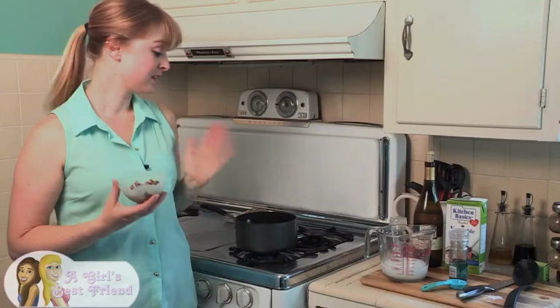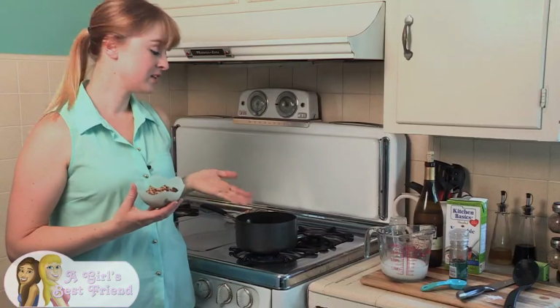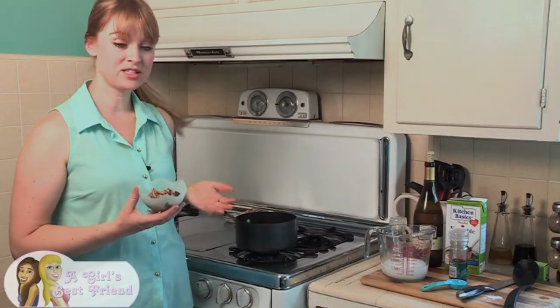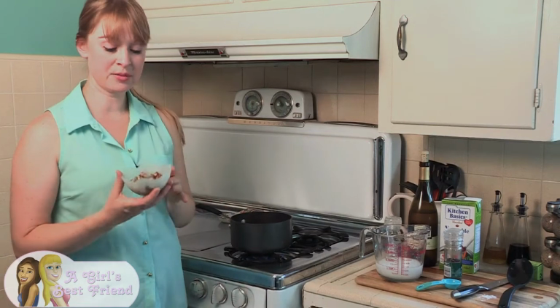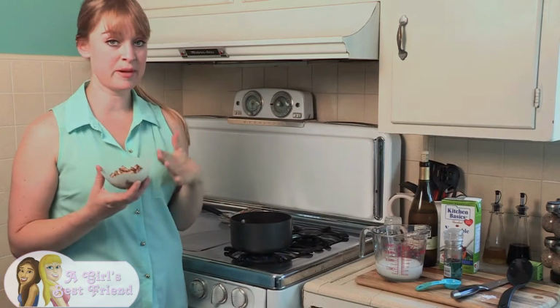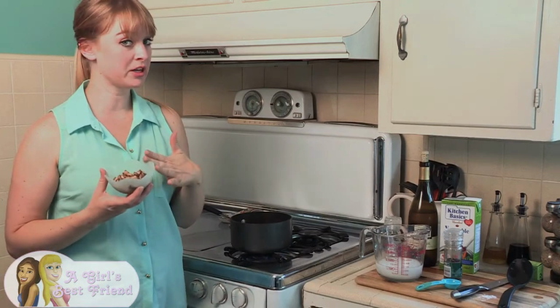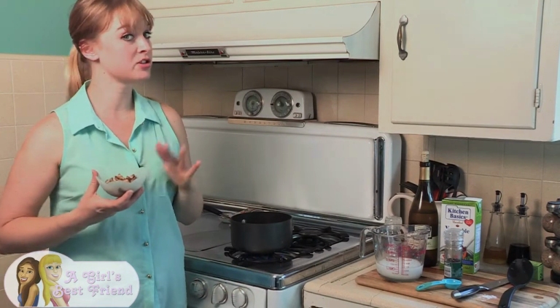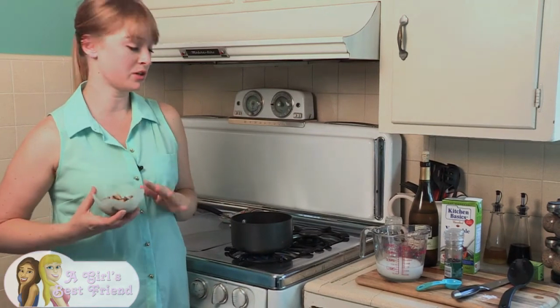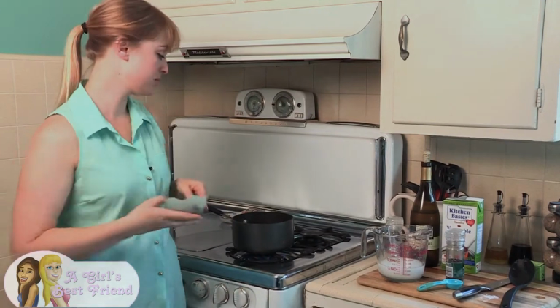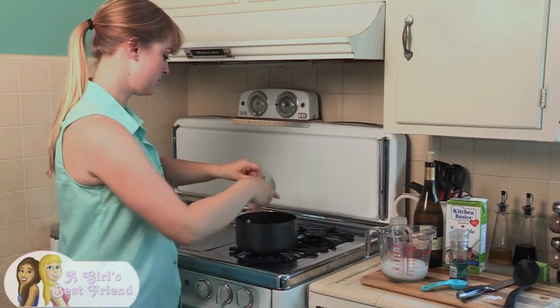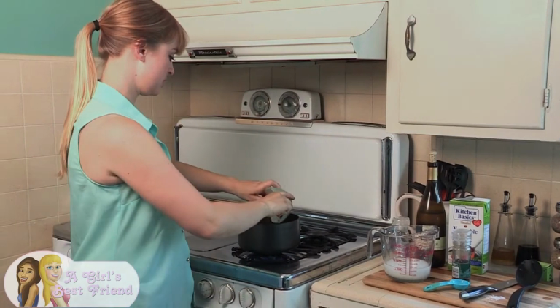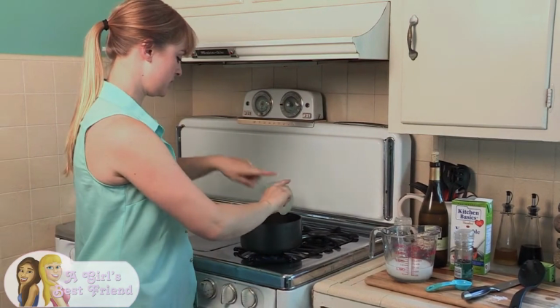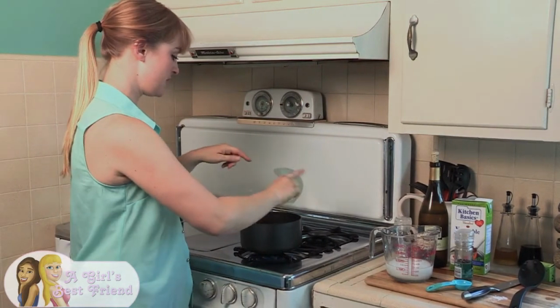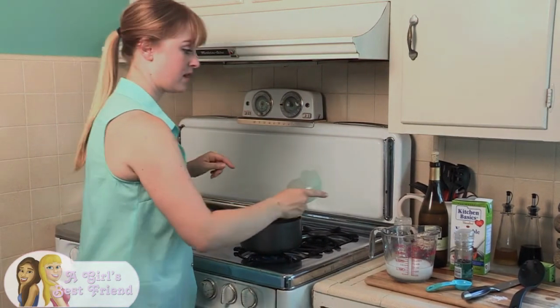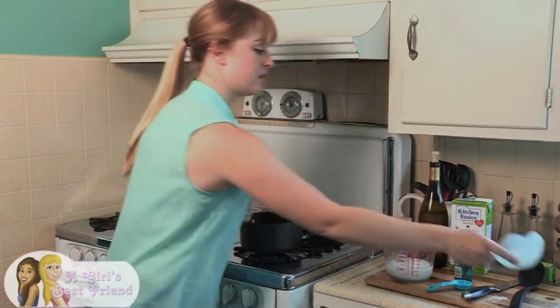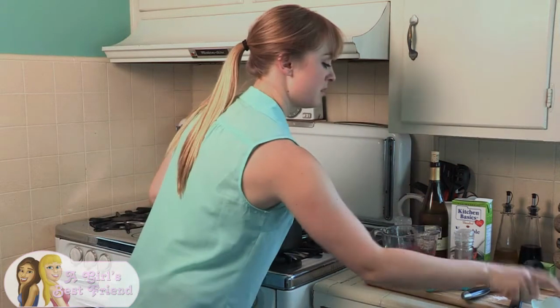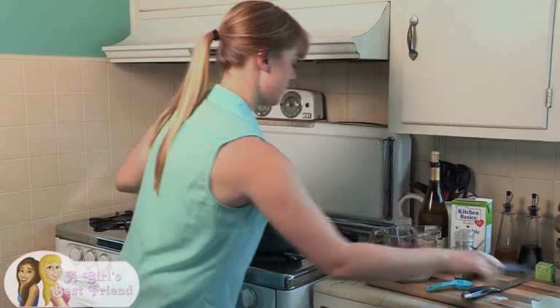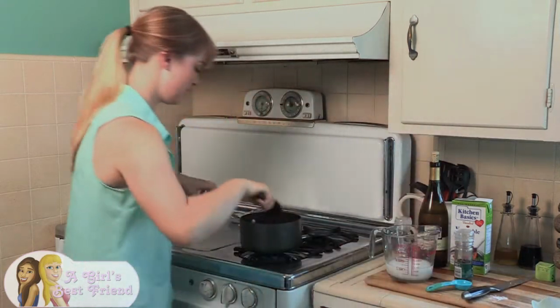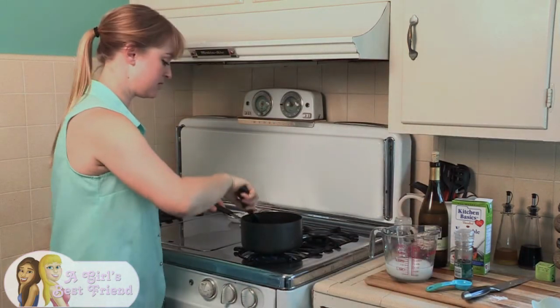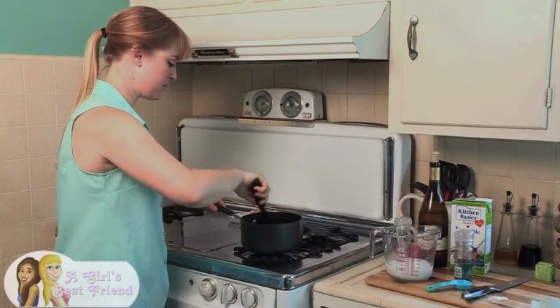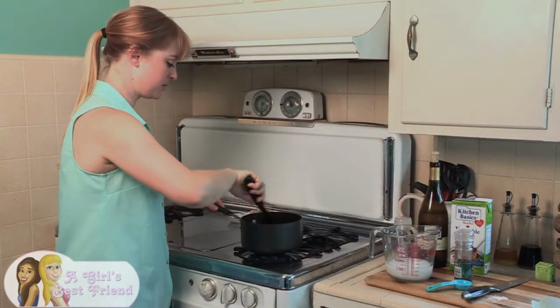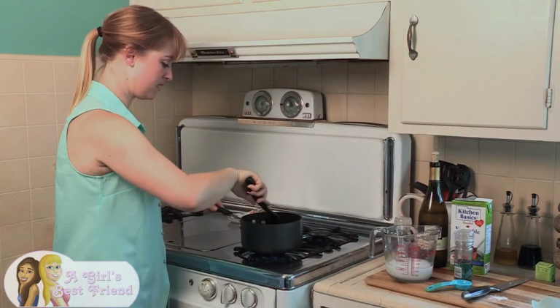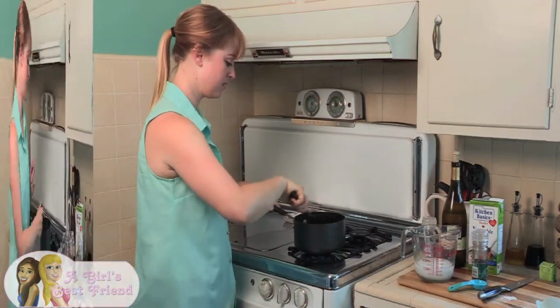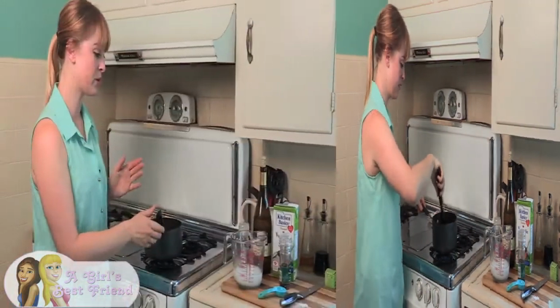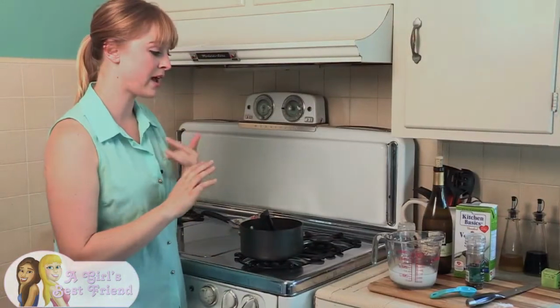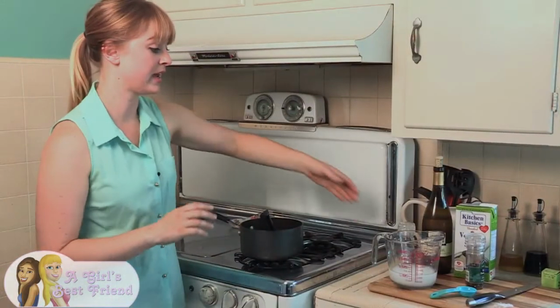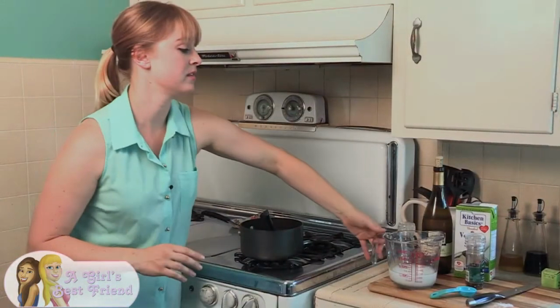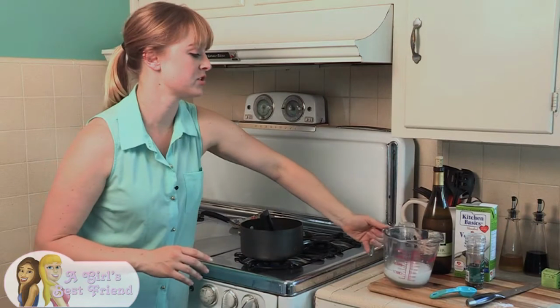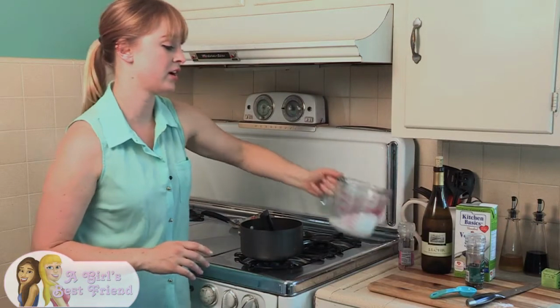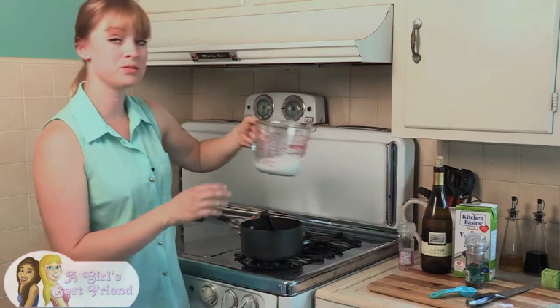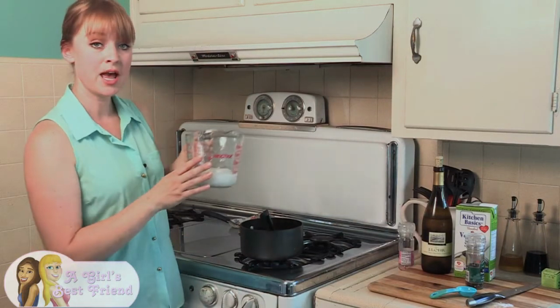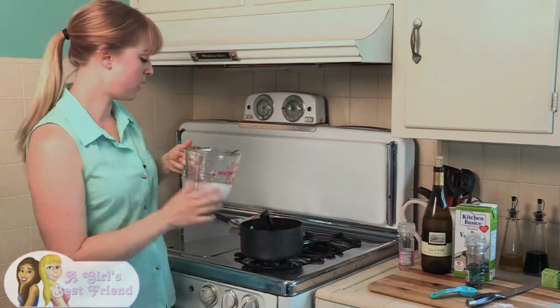Now that the onions are sautéed, I'm going to add my already cooked shiitake mushrooms. Dump them in there and mix them all up together. I'm going to go ahead and add the mixture of the arrowroot and the water.